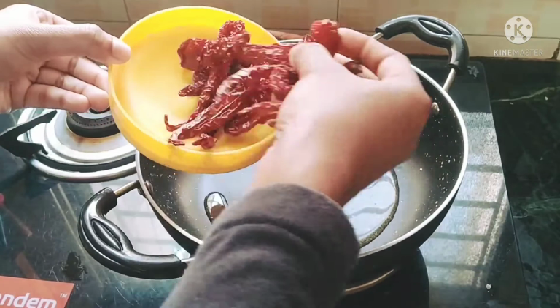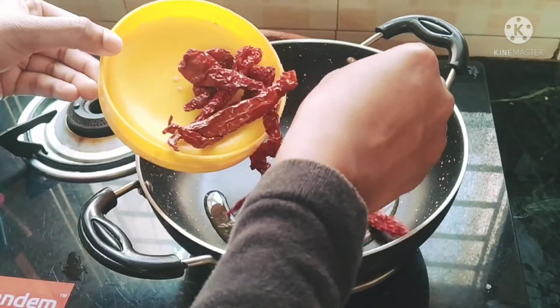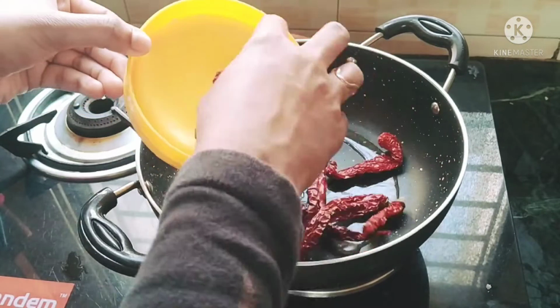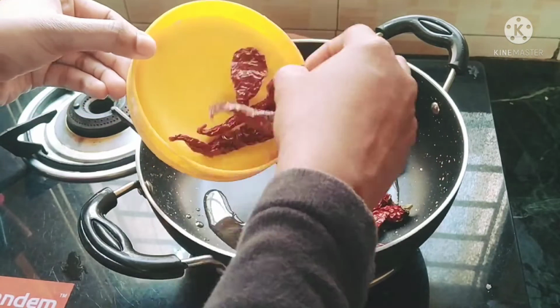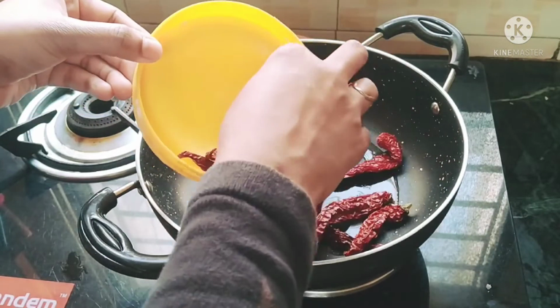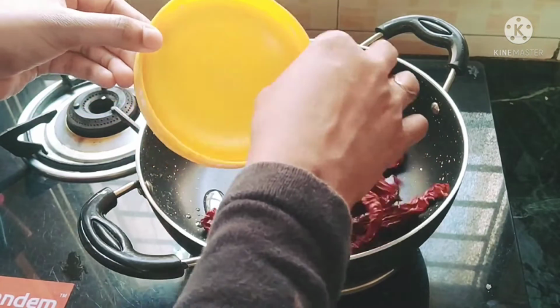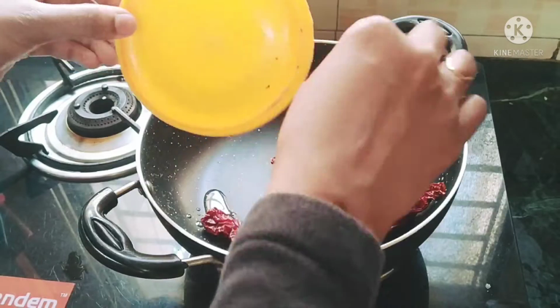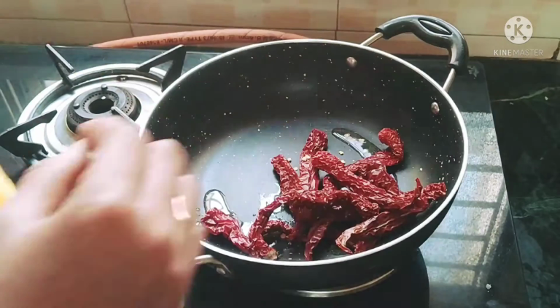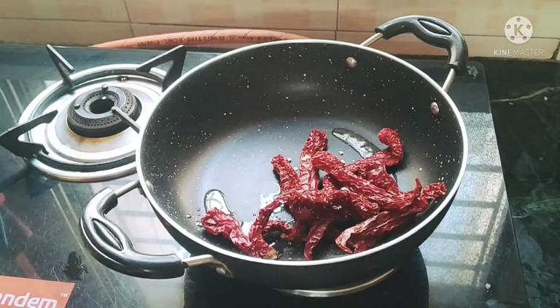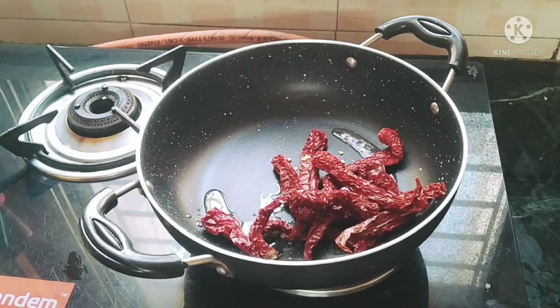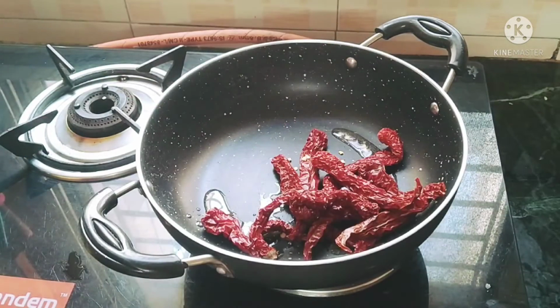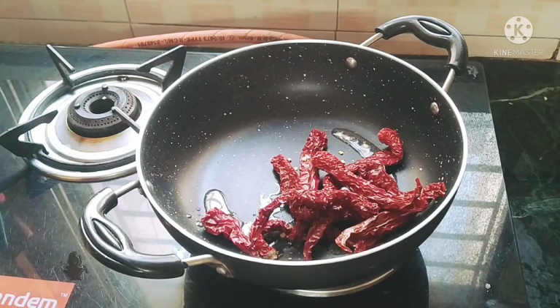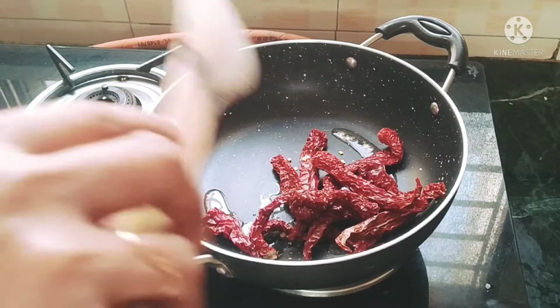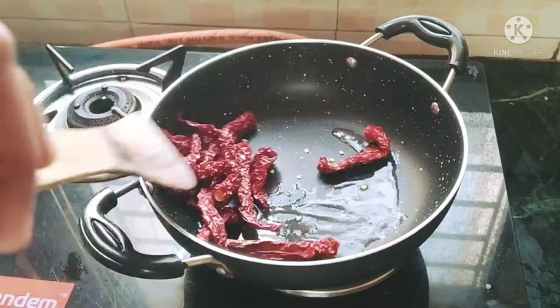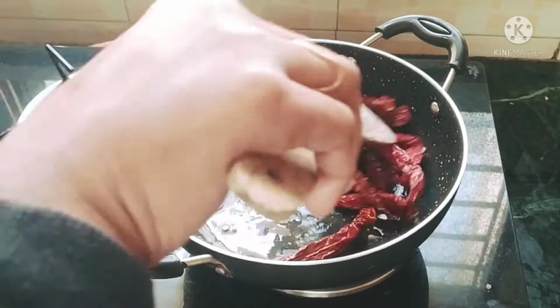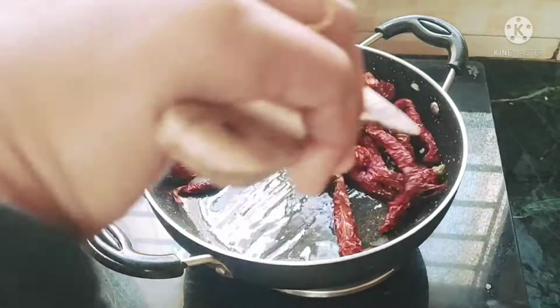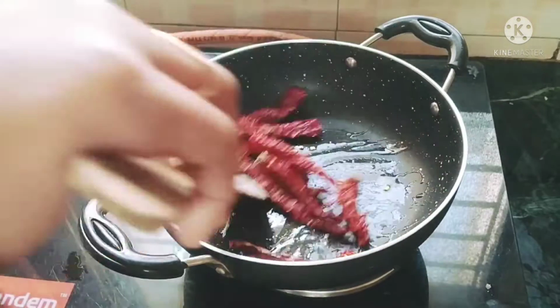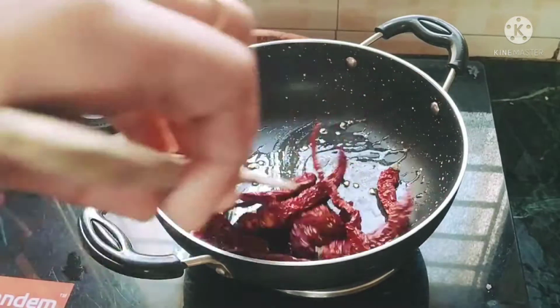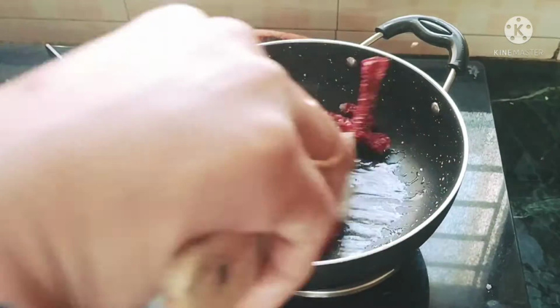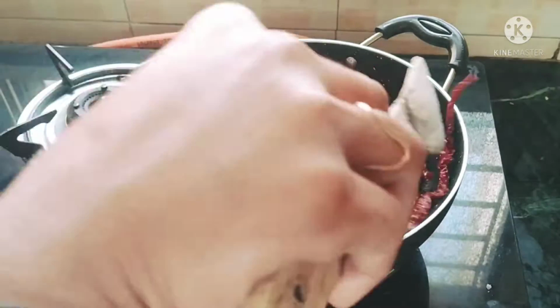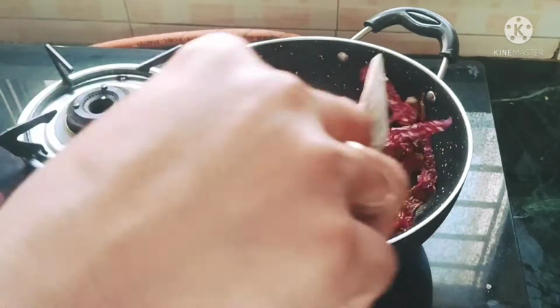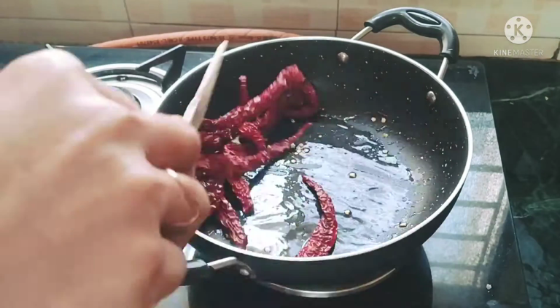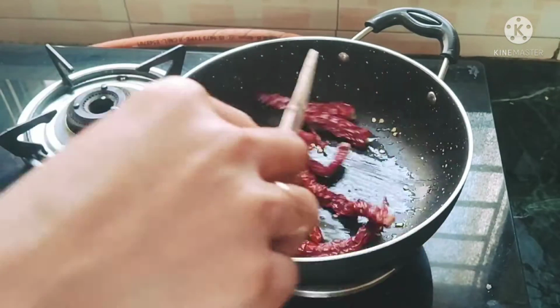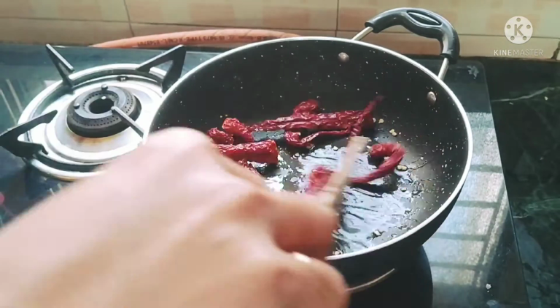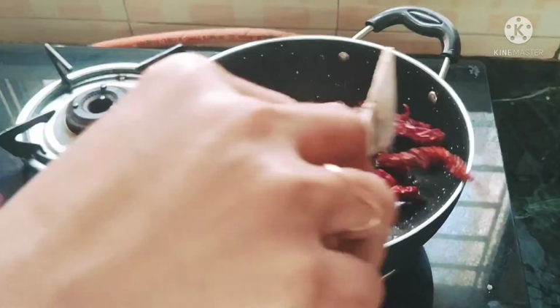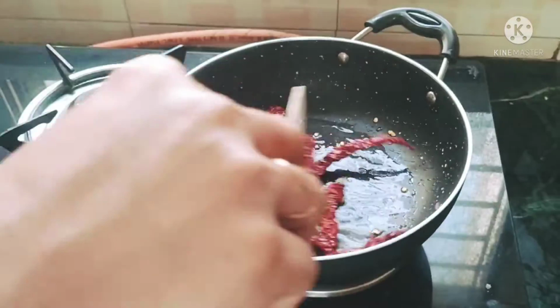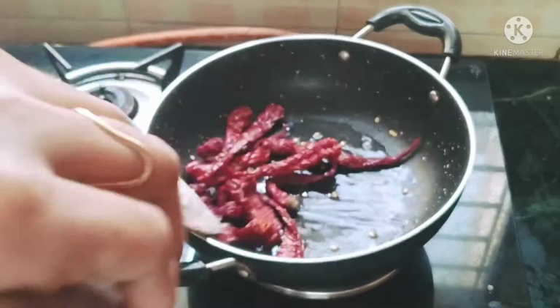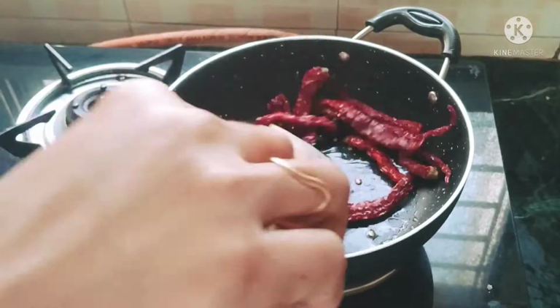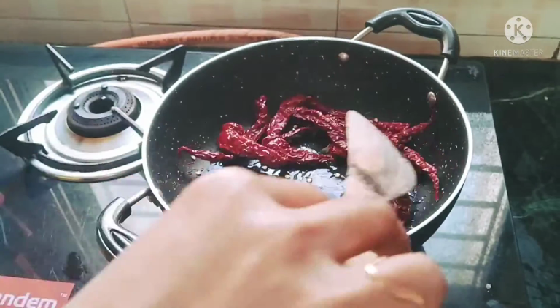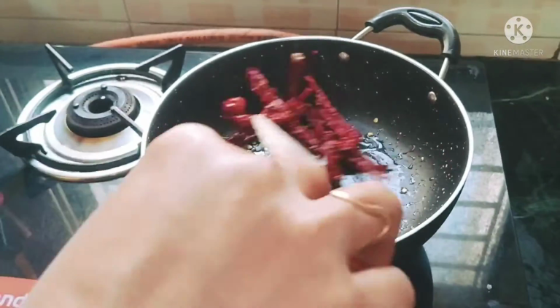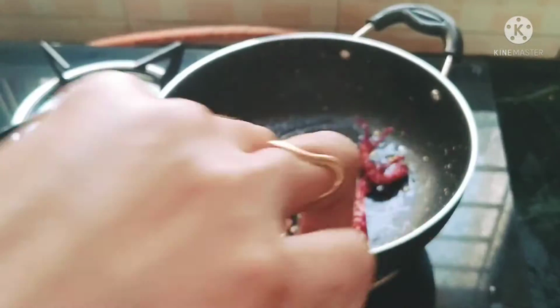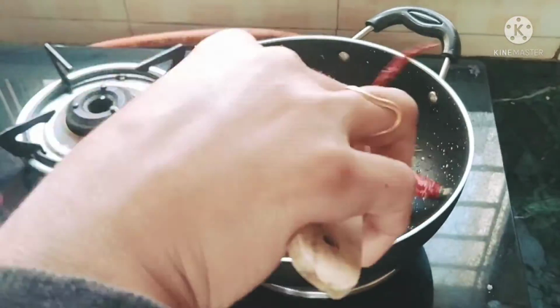First, fry 10 to 12 pieces. Fry until done — dry roast and liquid fry.